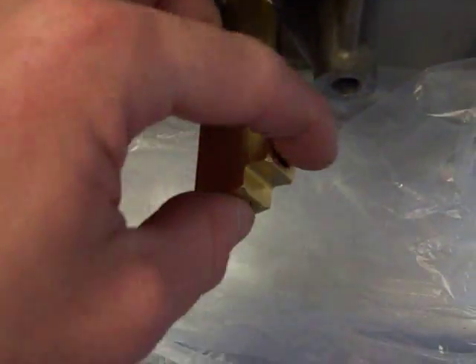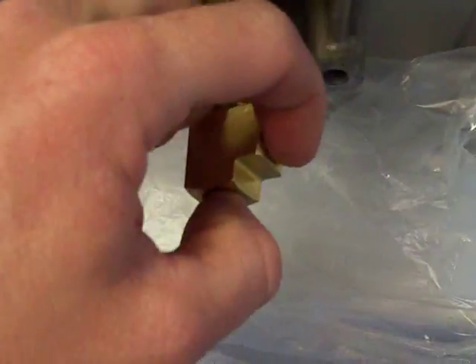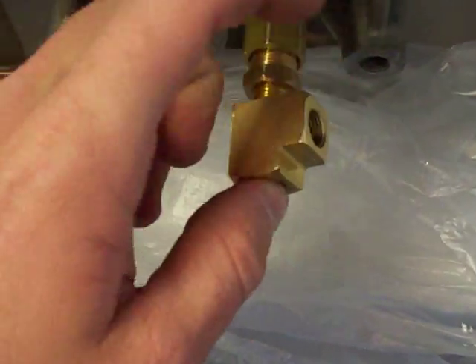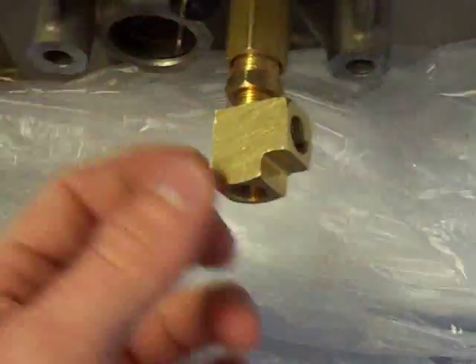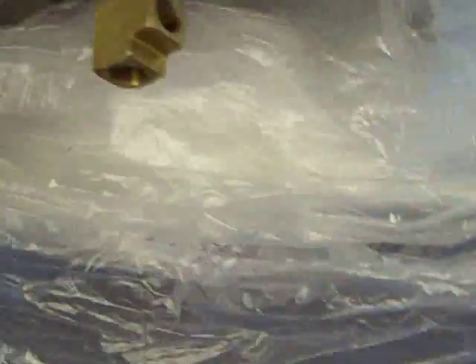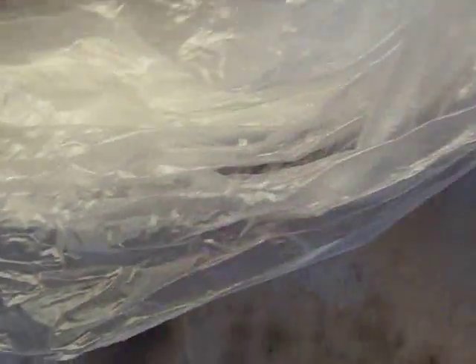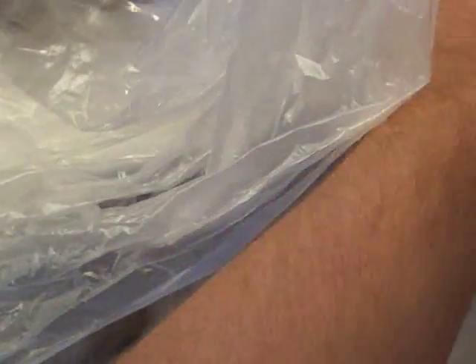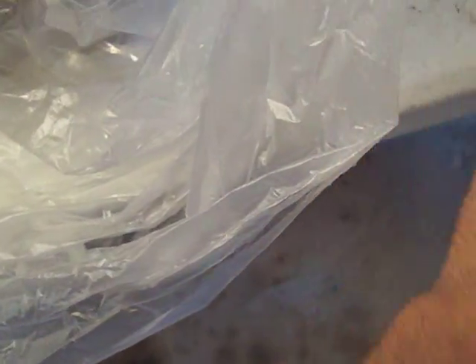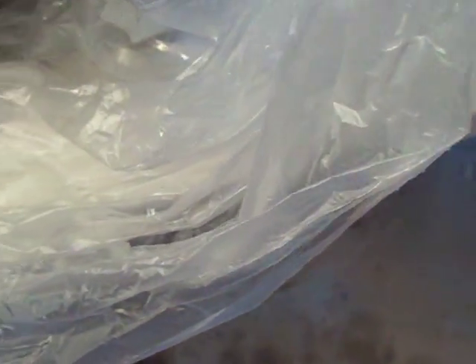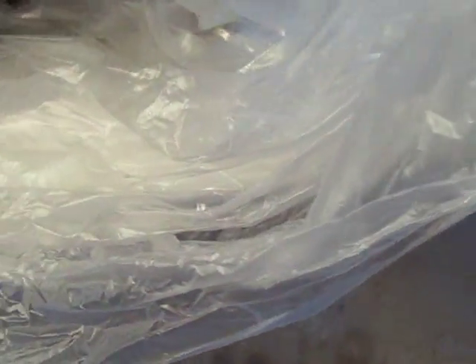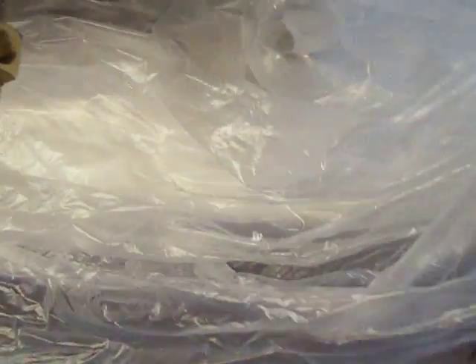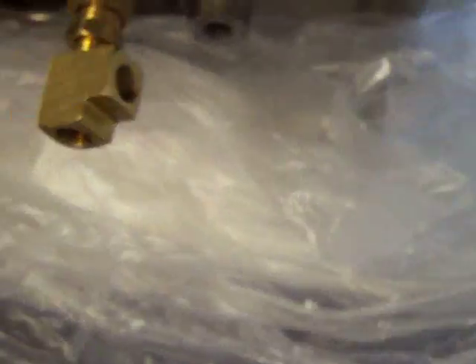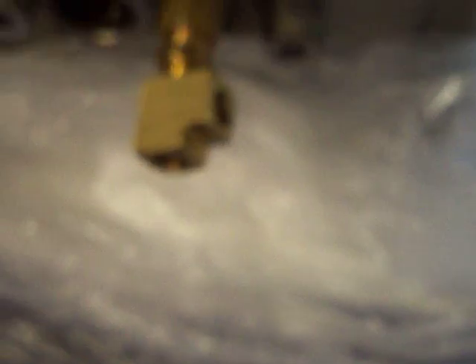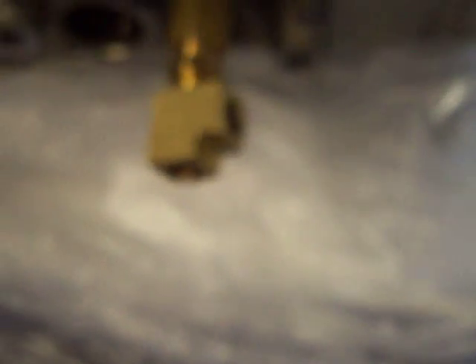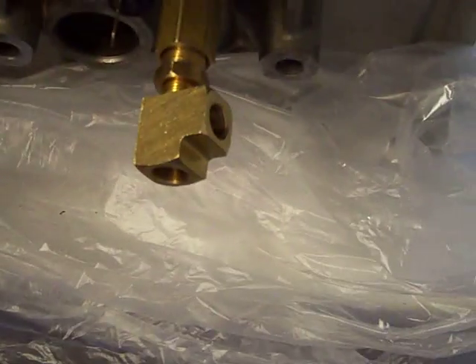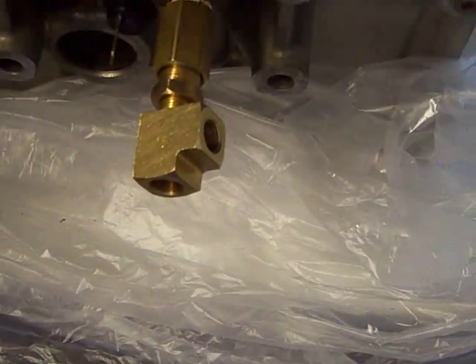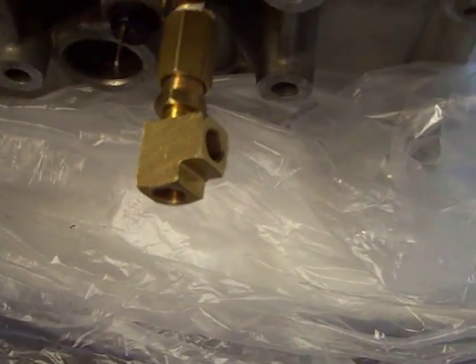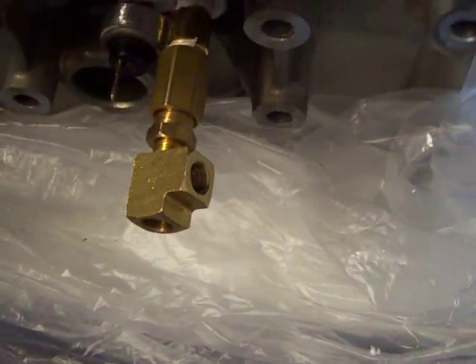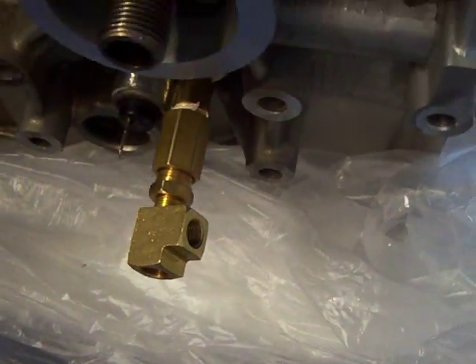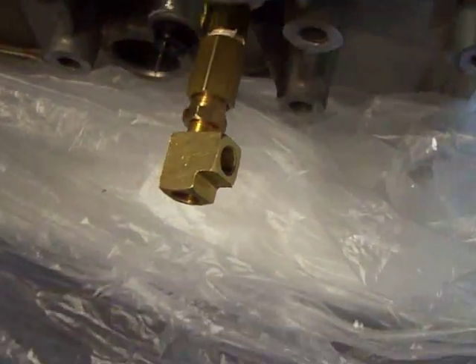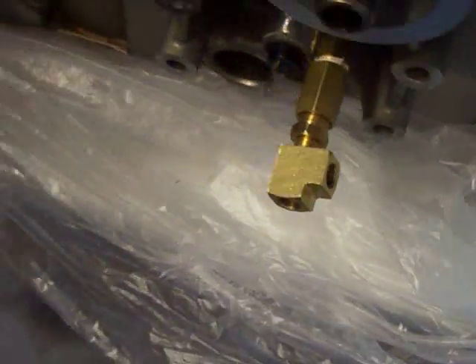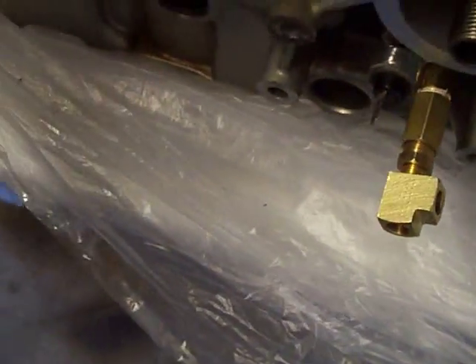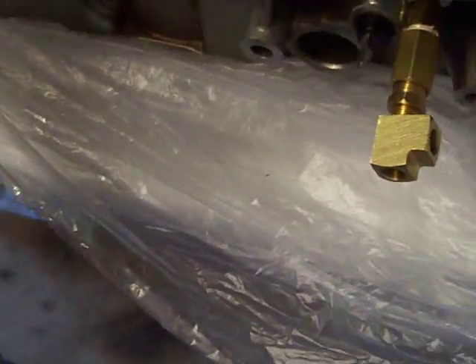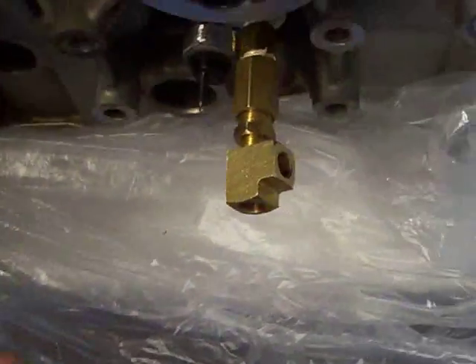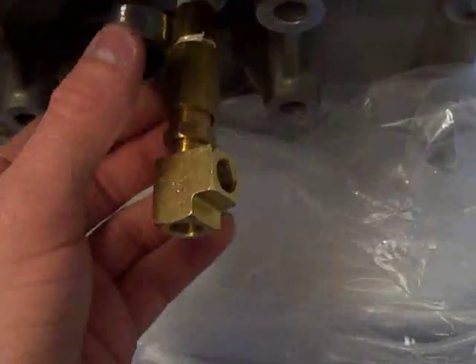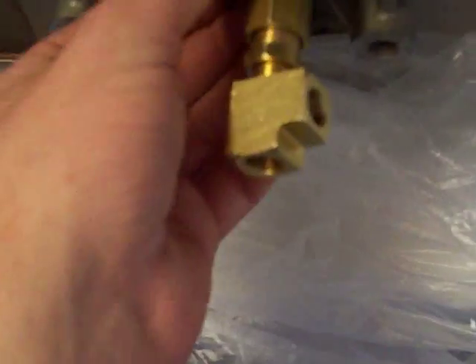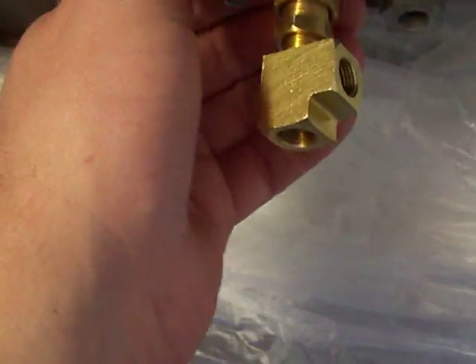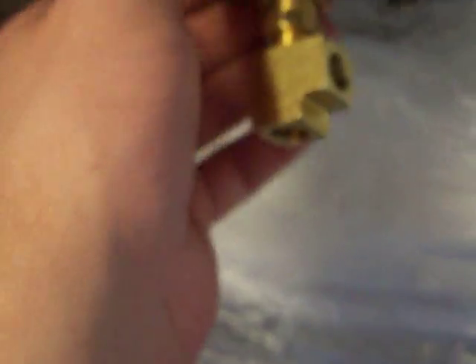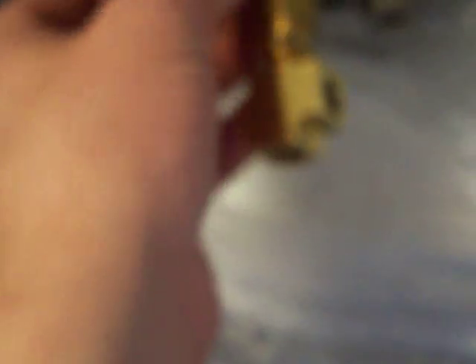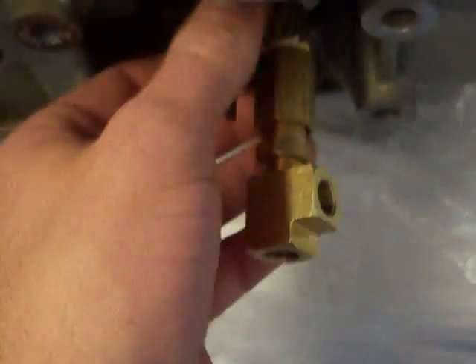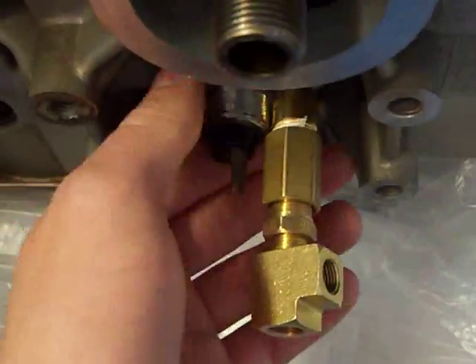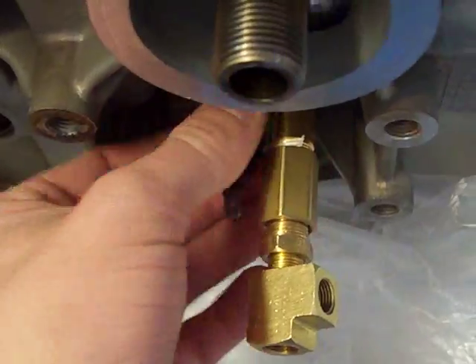Now you've got two 8 by 27 thread ports. And if you want to keep the stock unit,